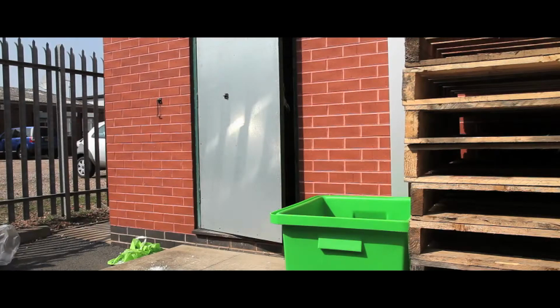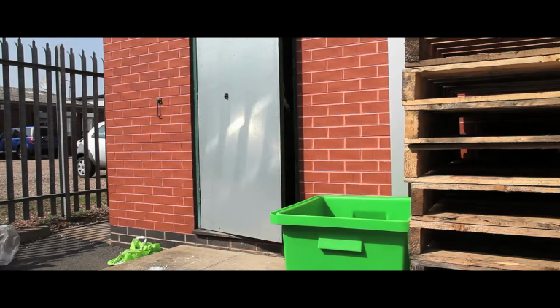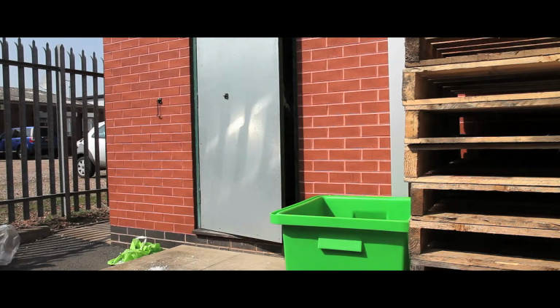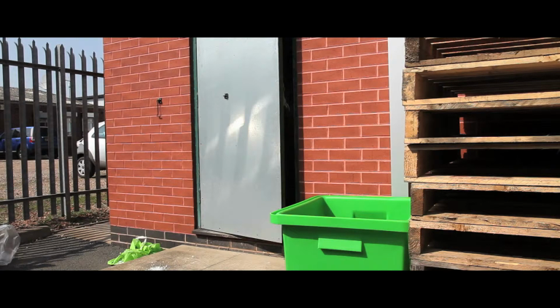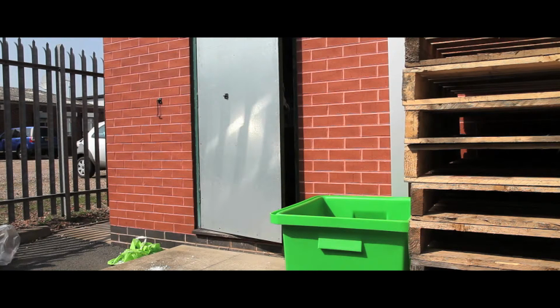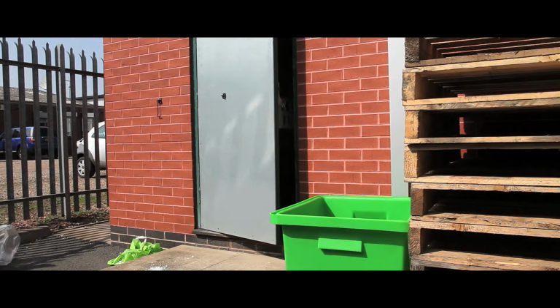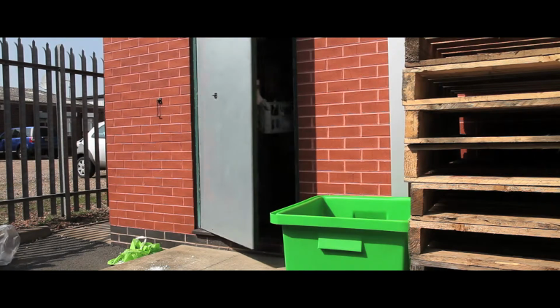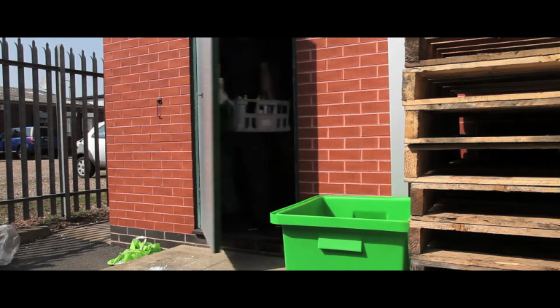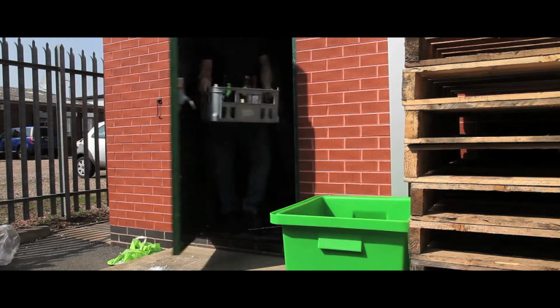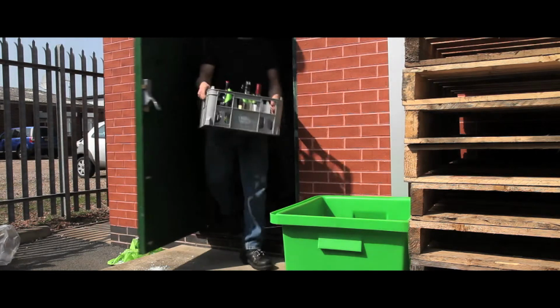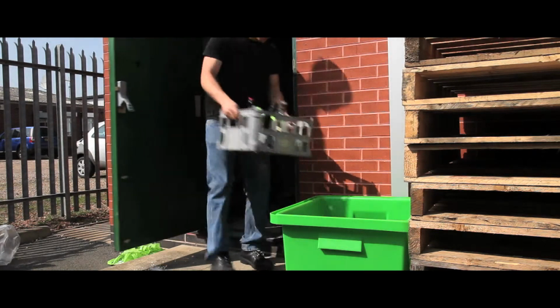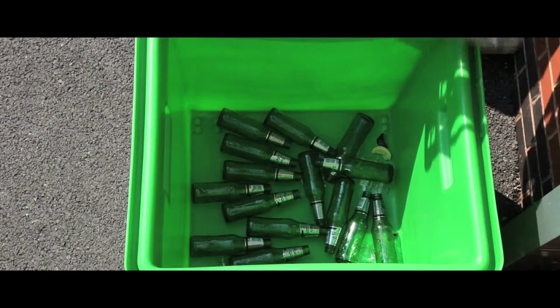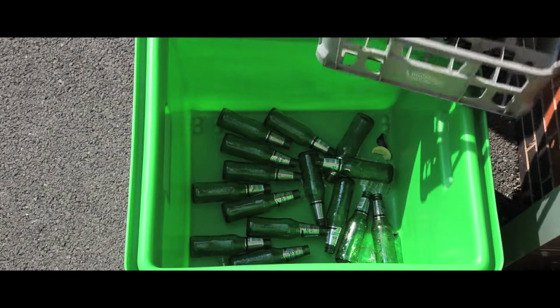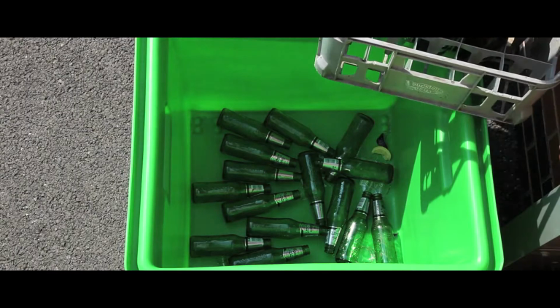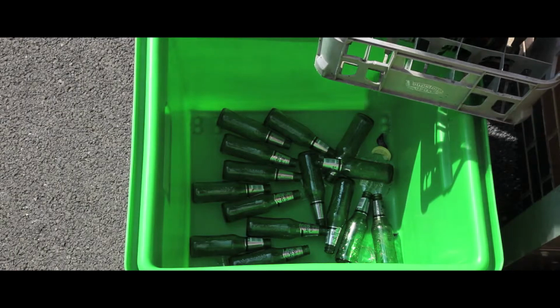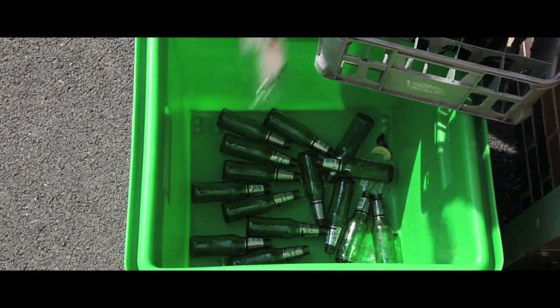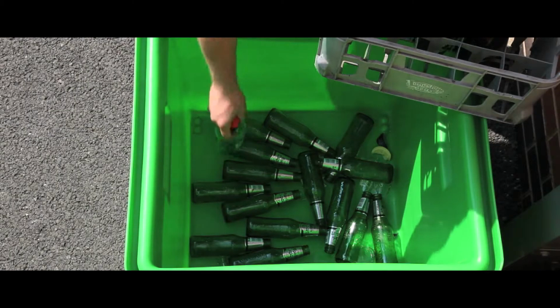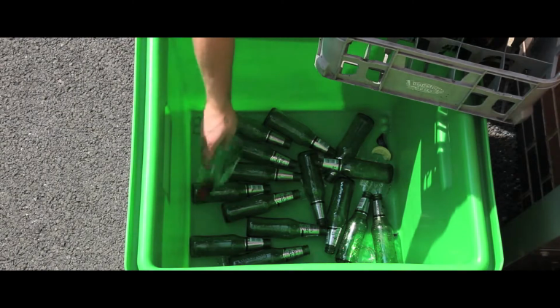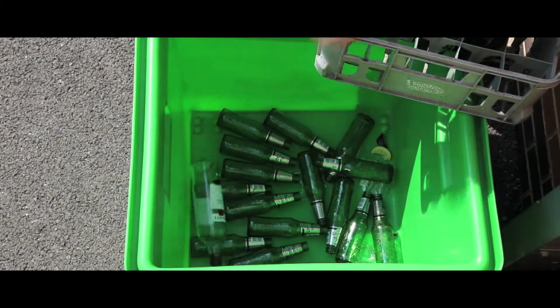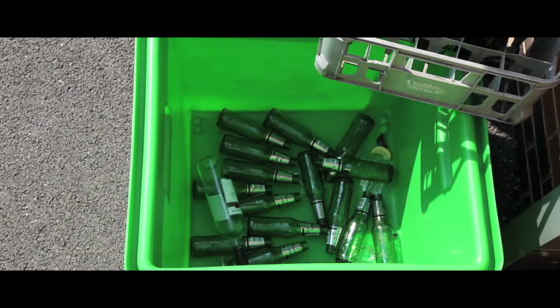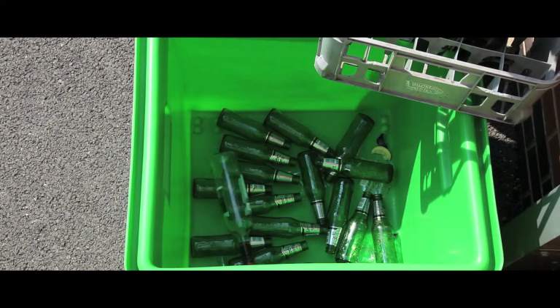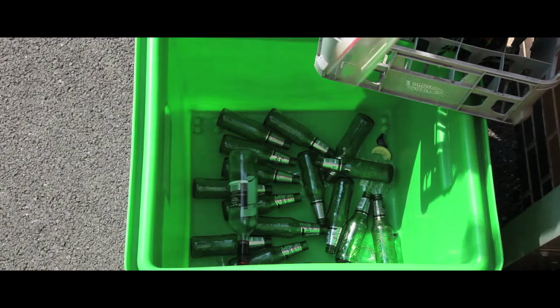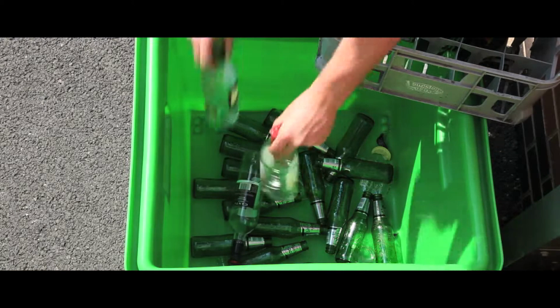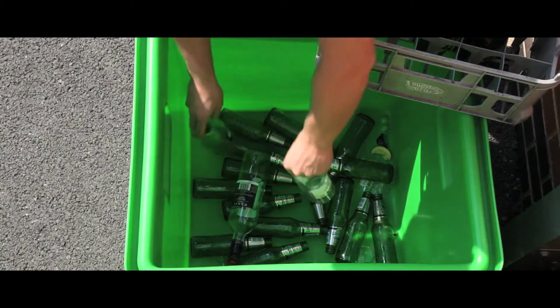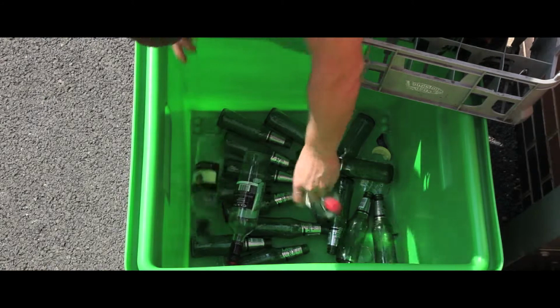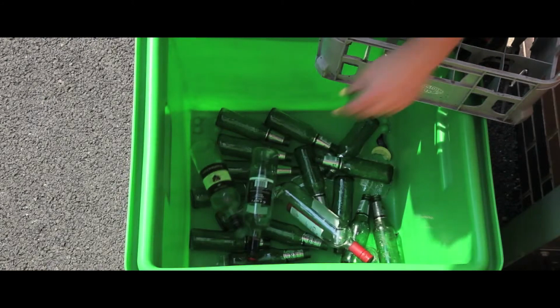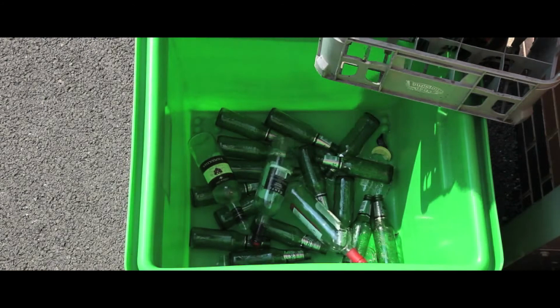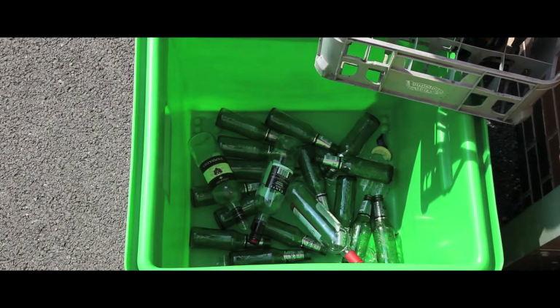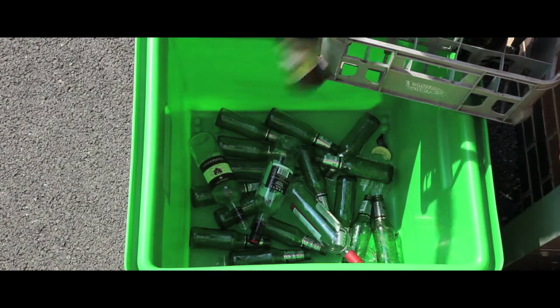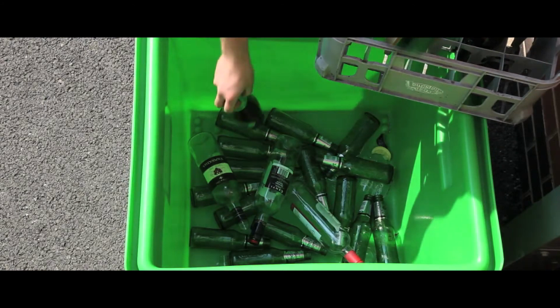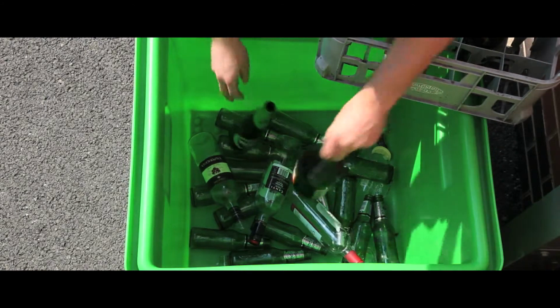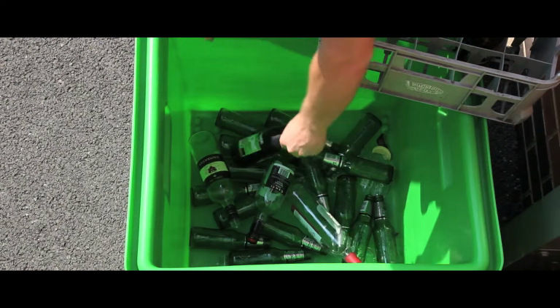Our bottle skips come in a range of different colours, and five different shapes and sizes, with a capacity range of 135 to 165 litres.